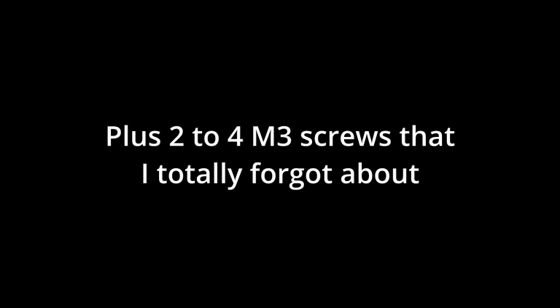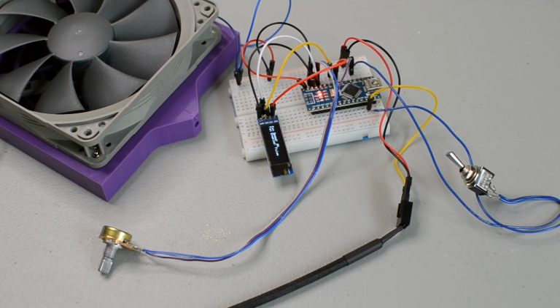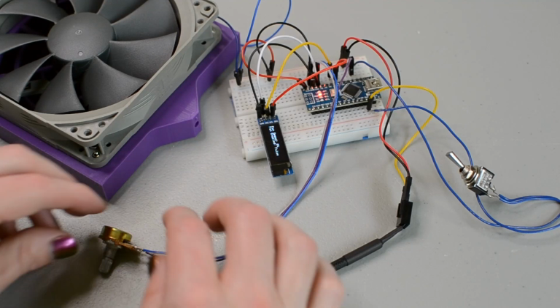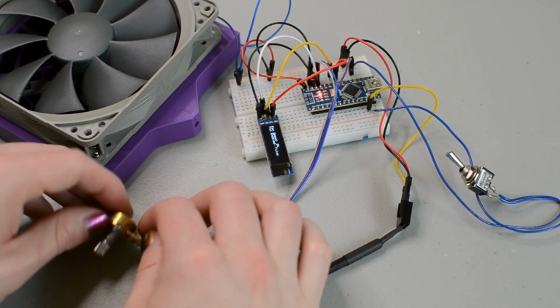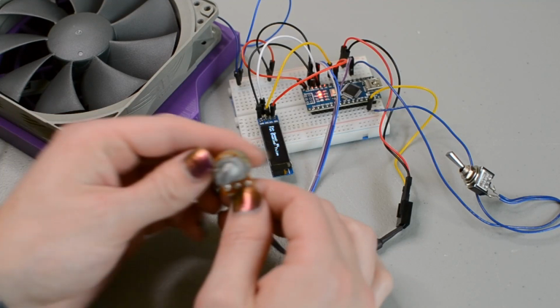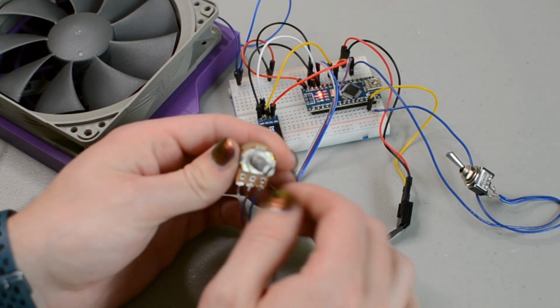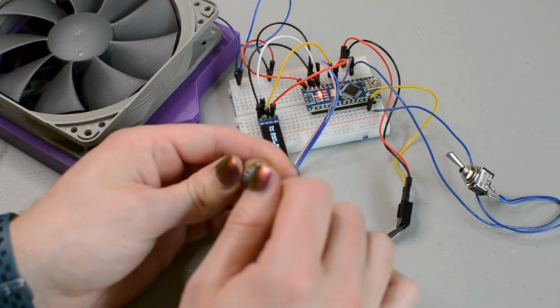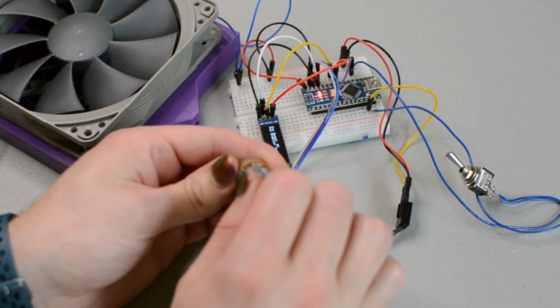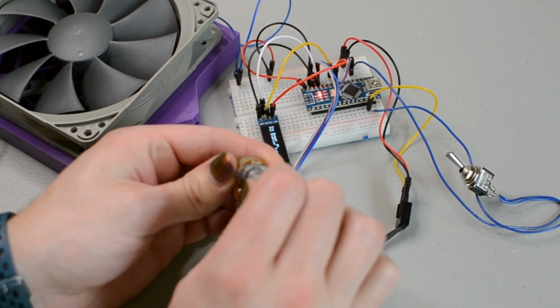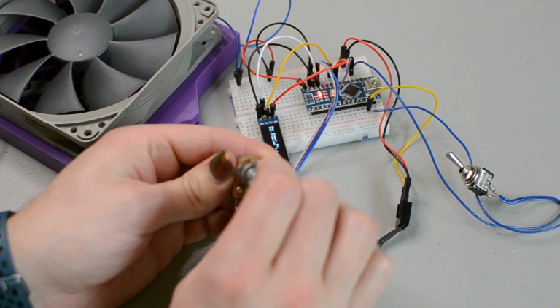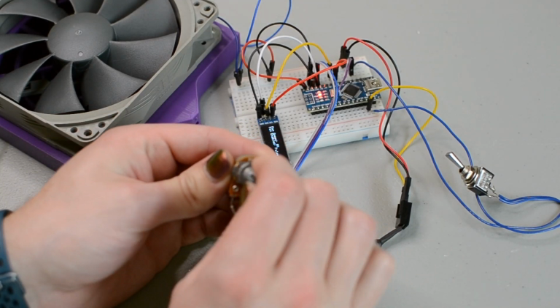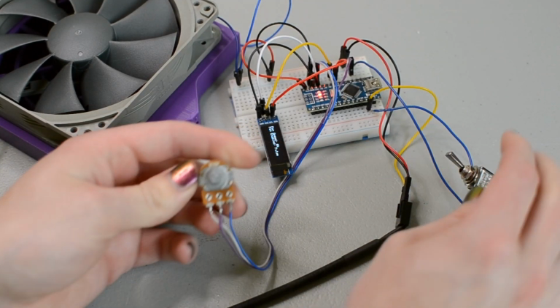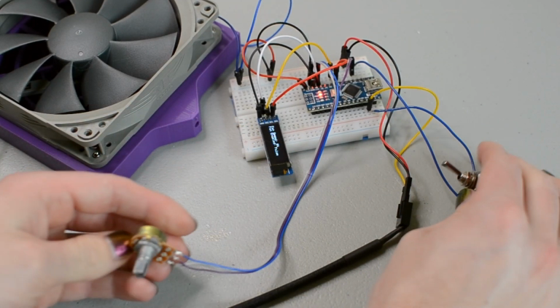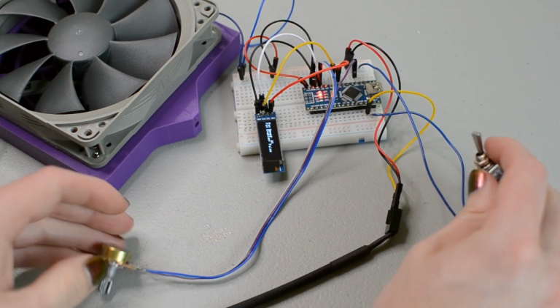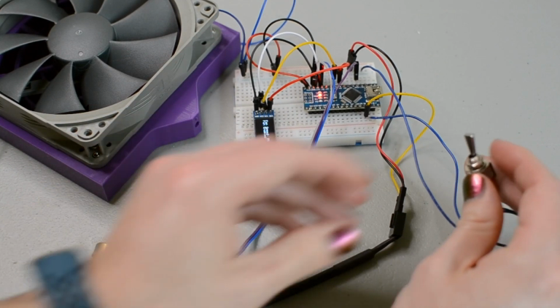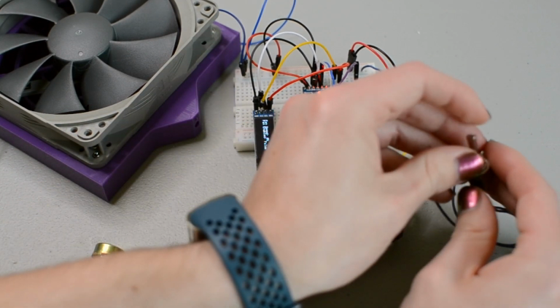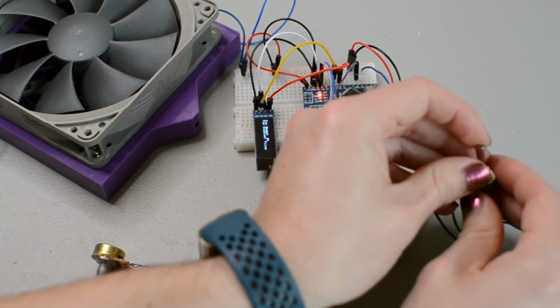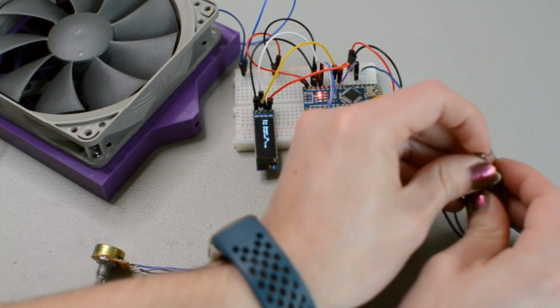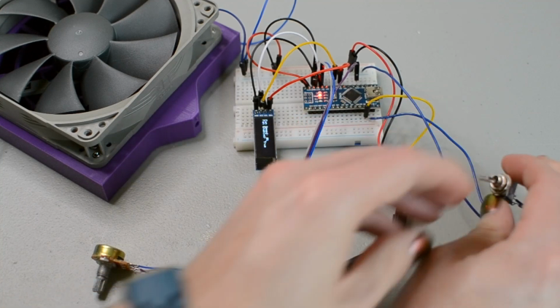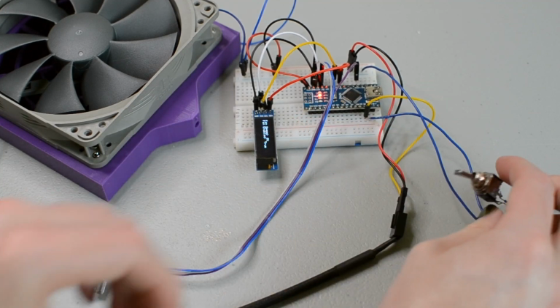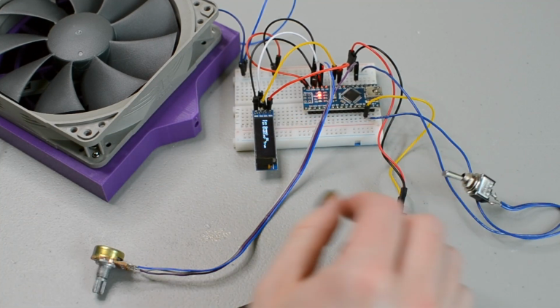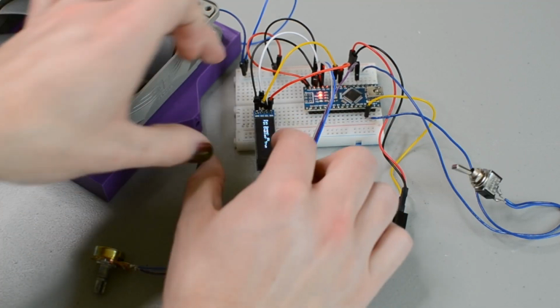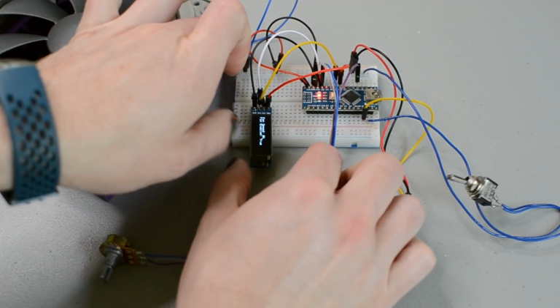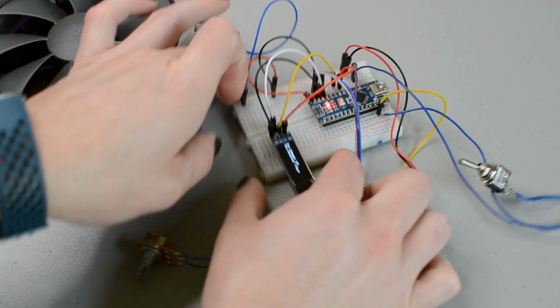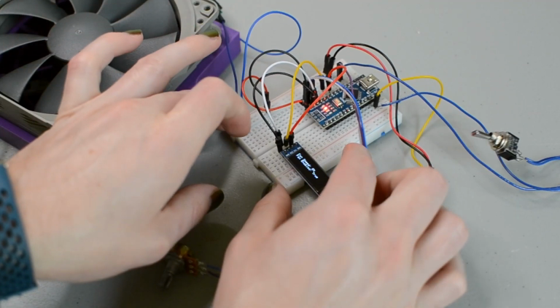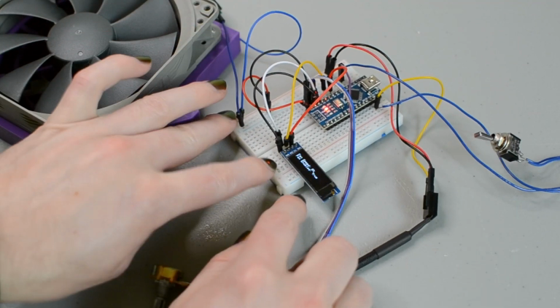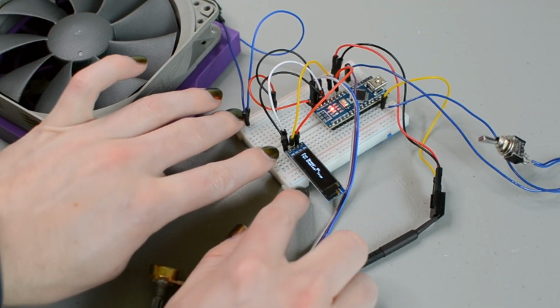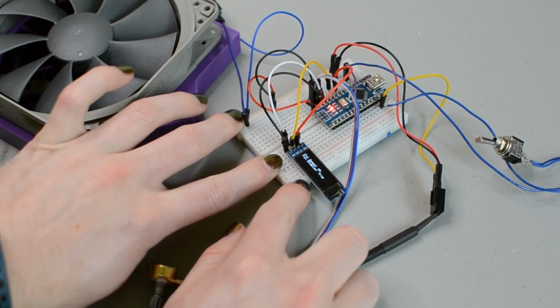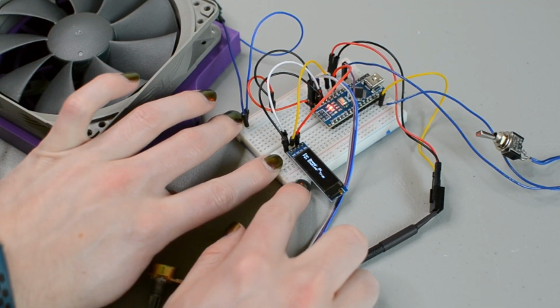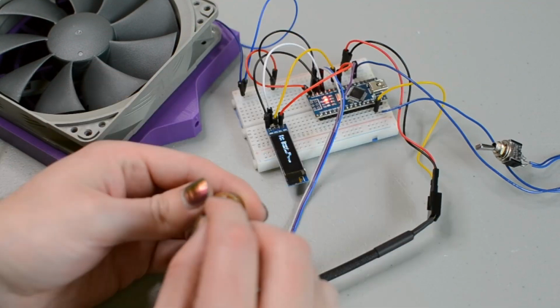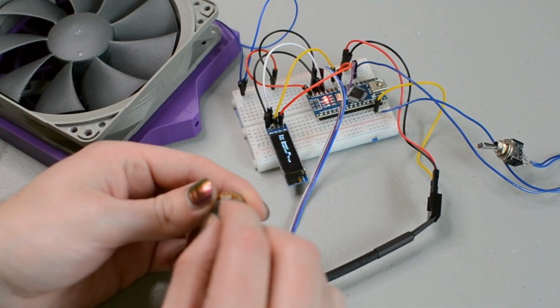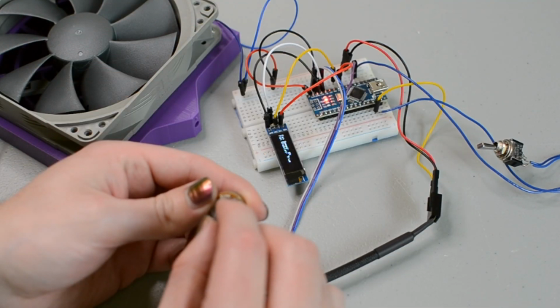Here they are on a breadboard. I wrote some code that will check the value of the potentiometer and the switch, then update the fan PWM signal accordingly, and also update the screen with the current values.